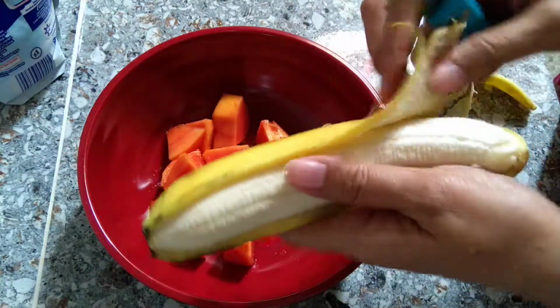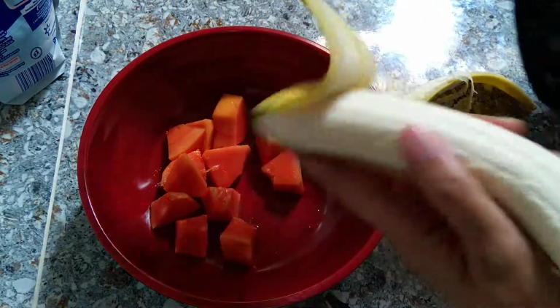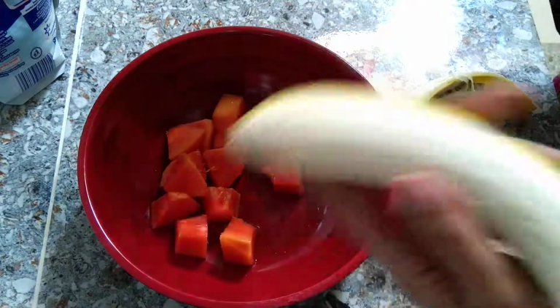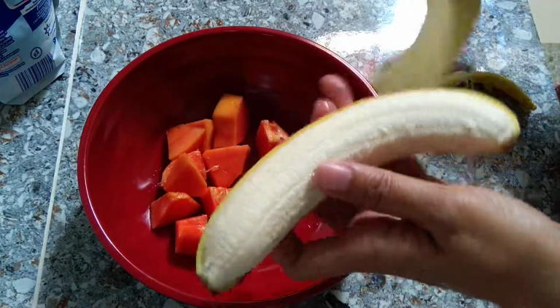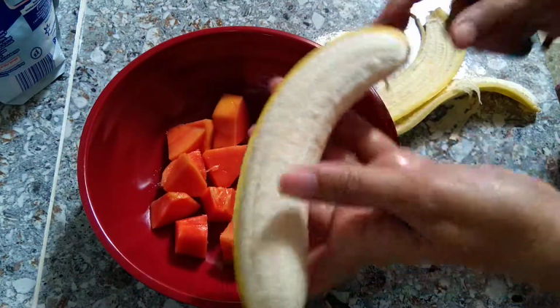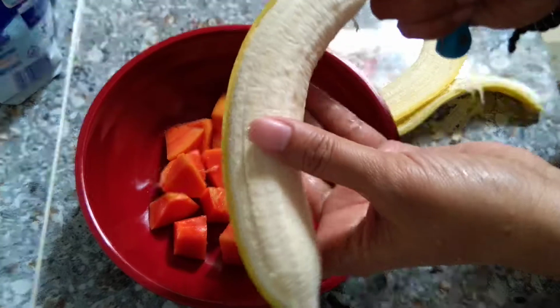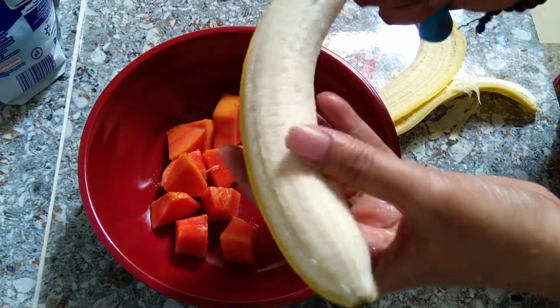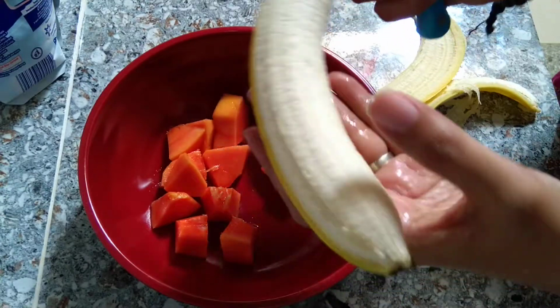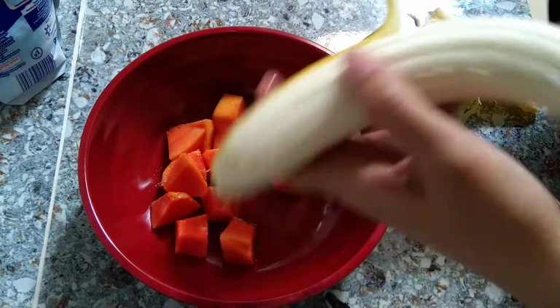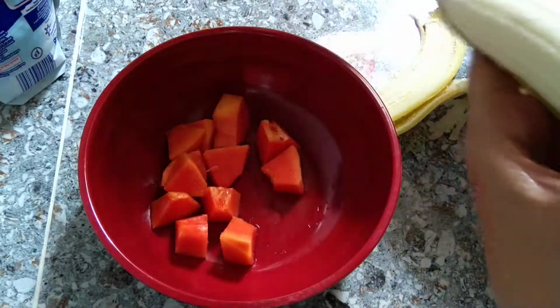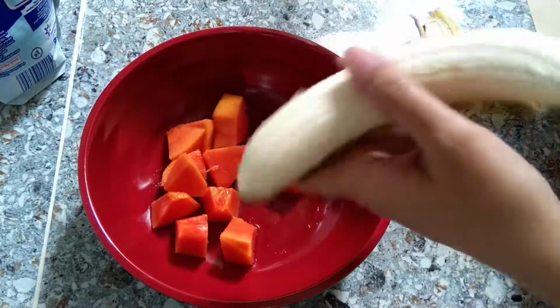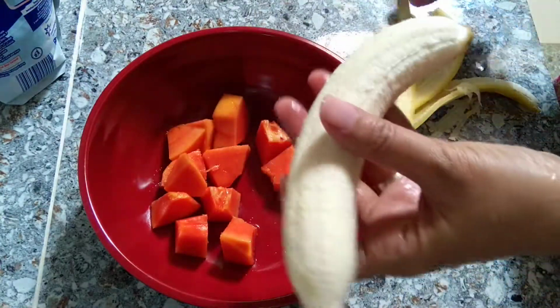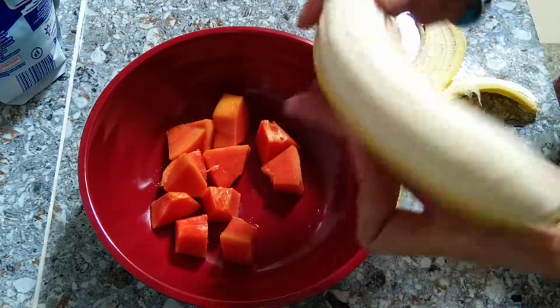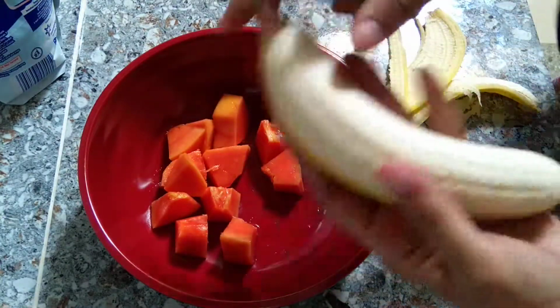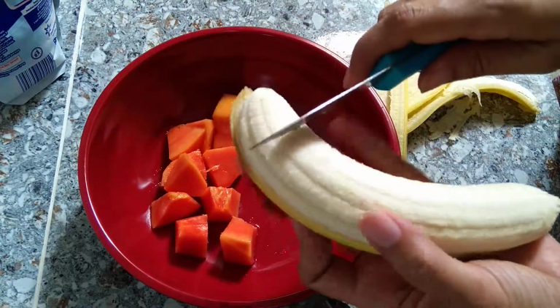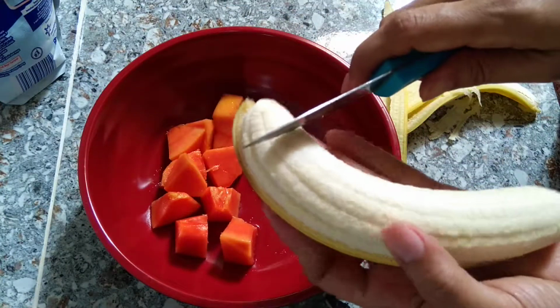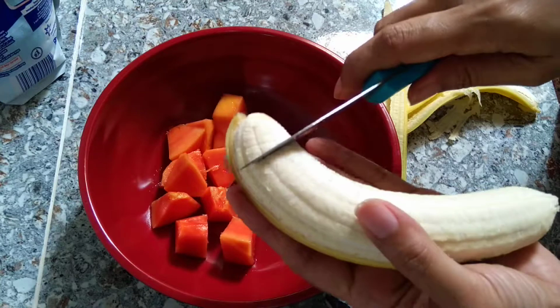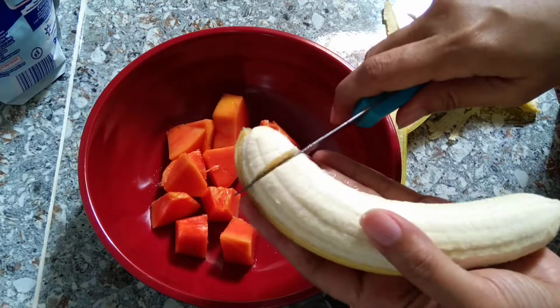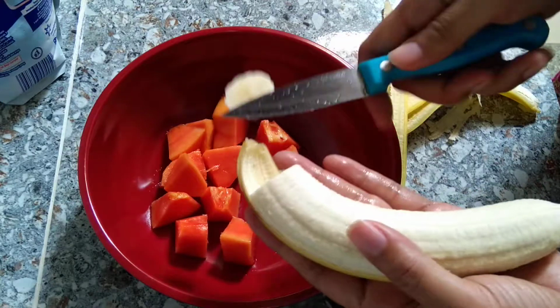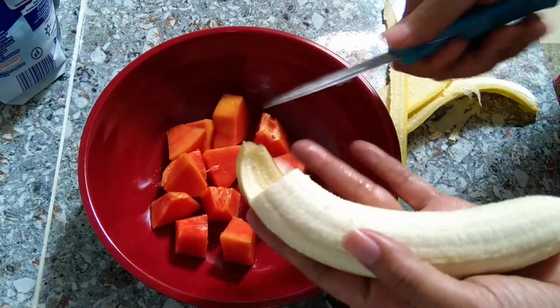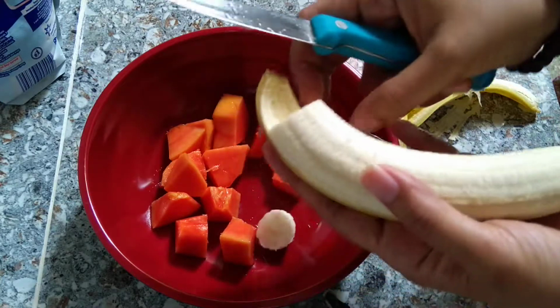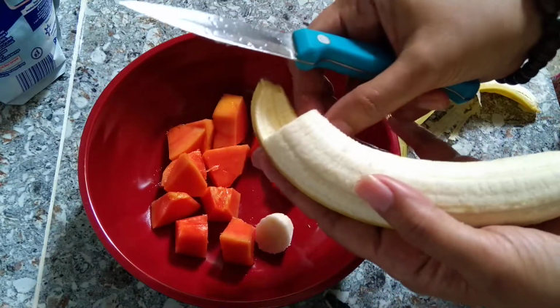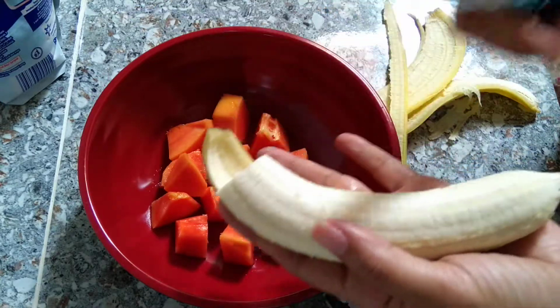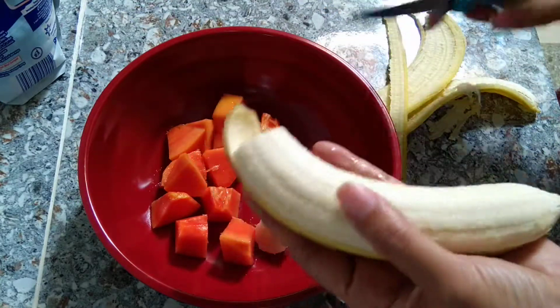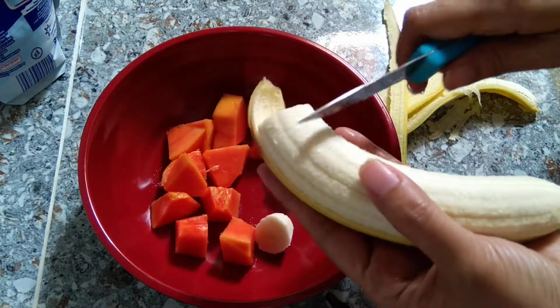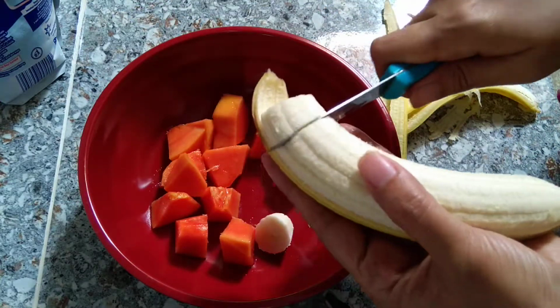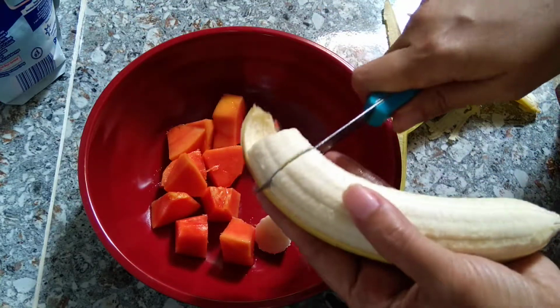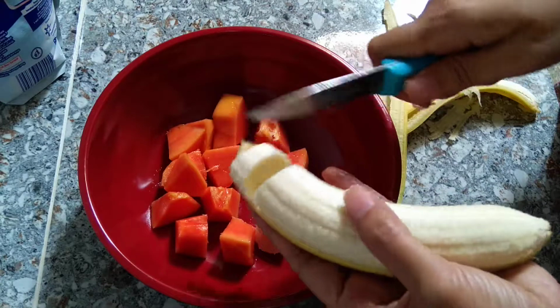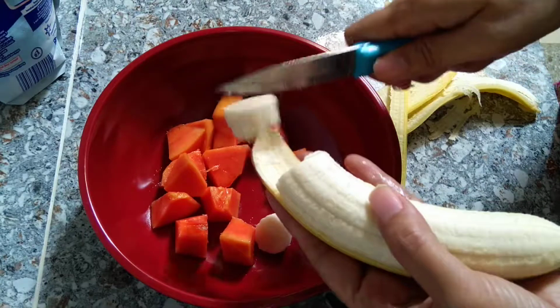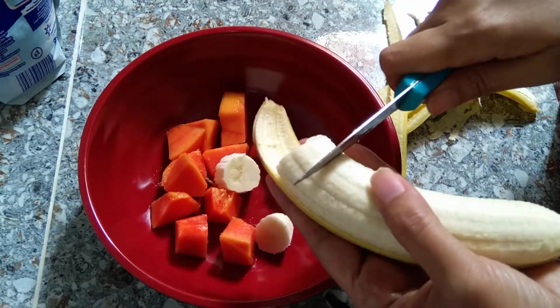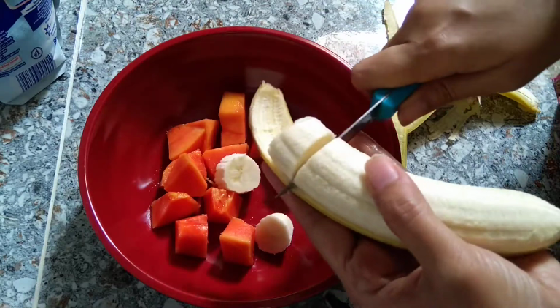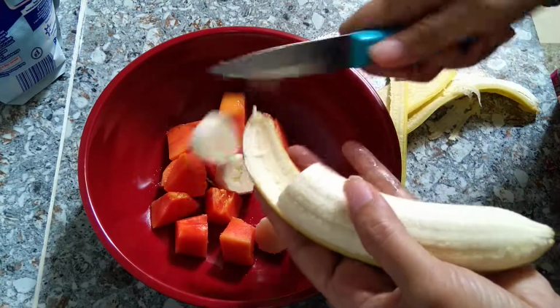Peeling off the banana before cutting it. Peeling it, peeling it. Now cut. Yummy. Yummy.